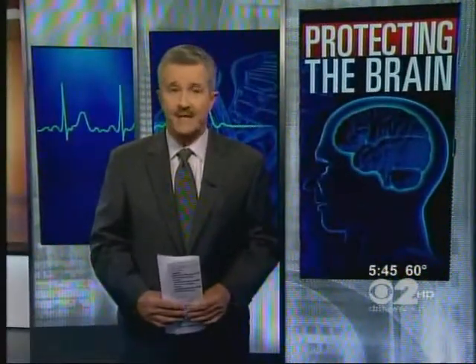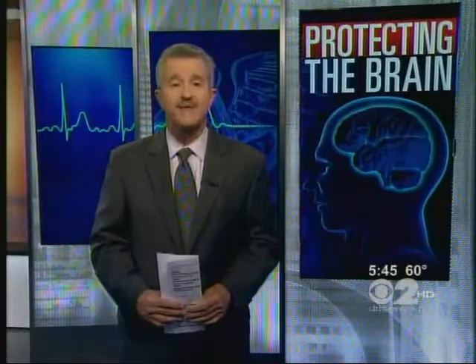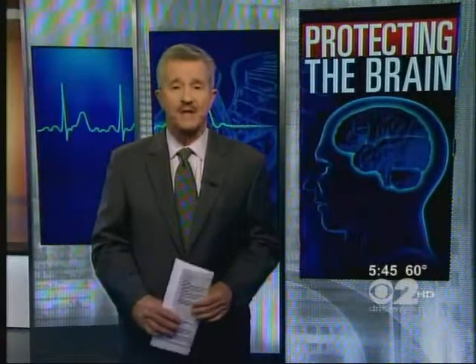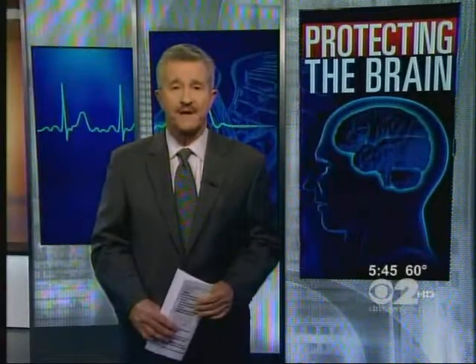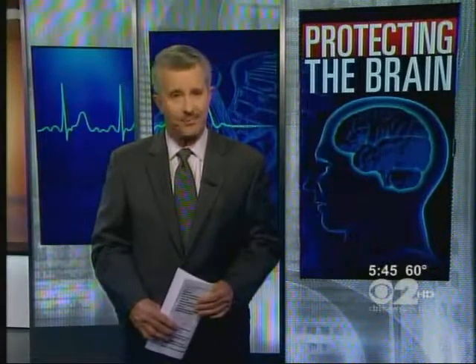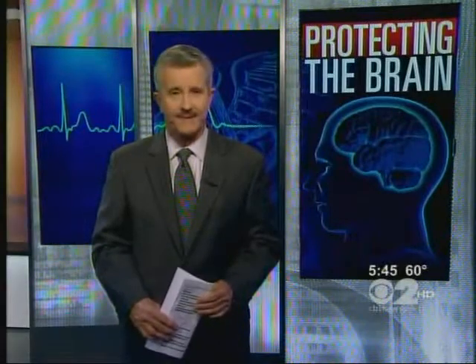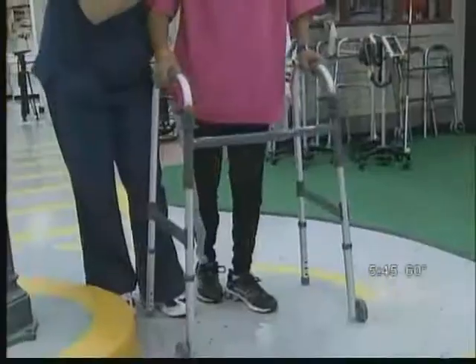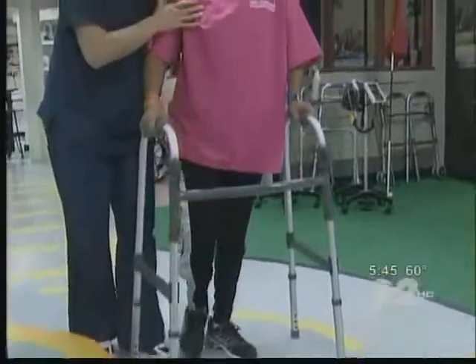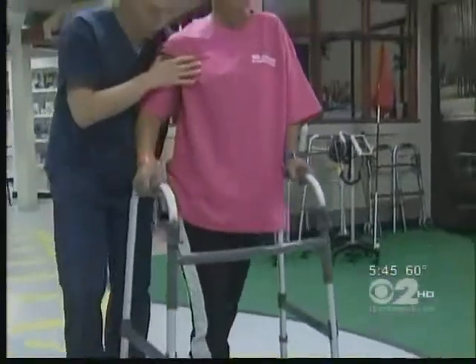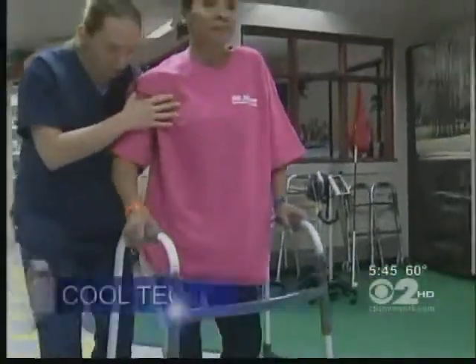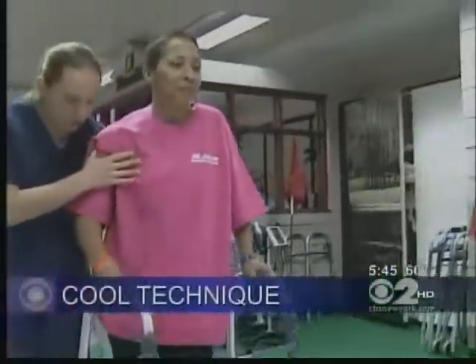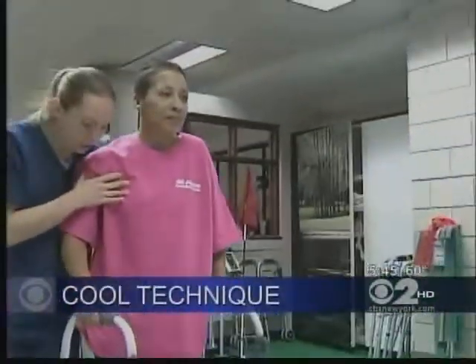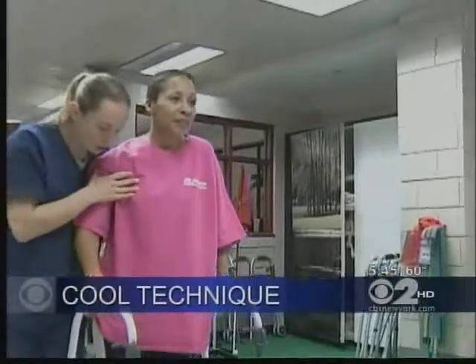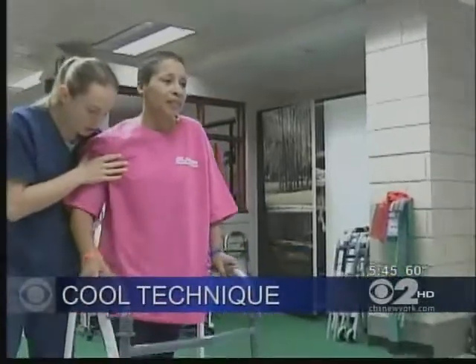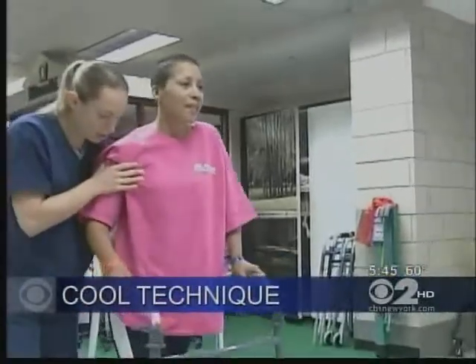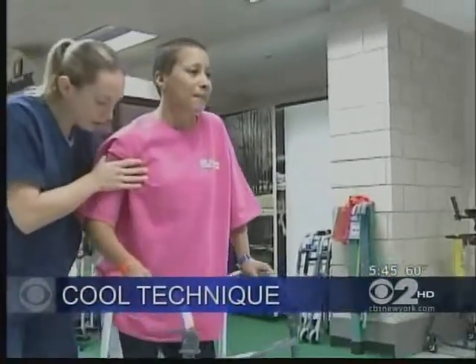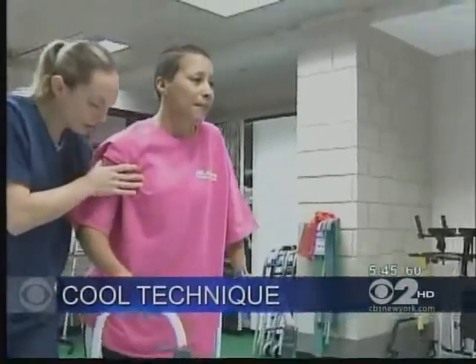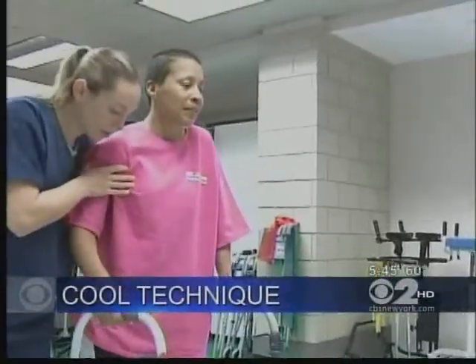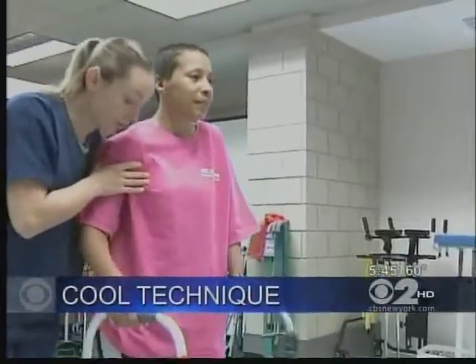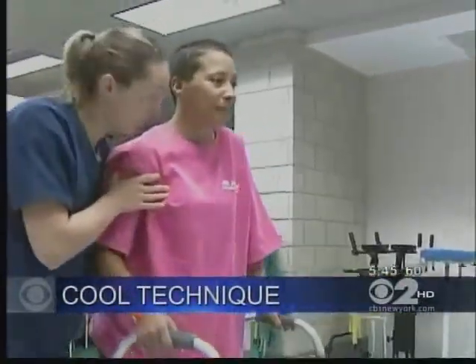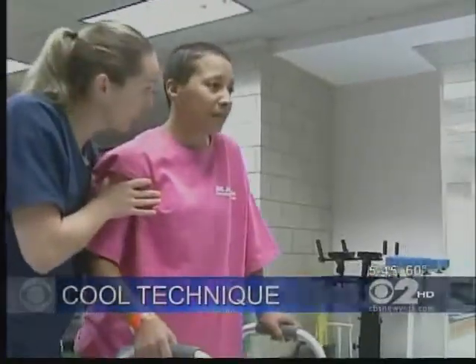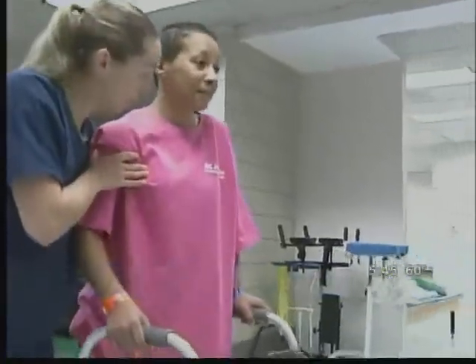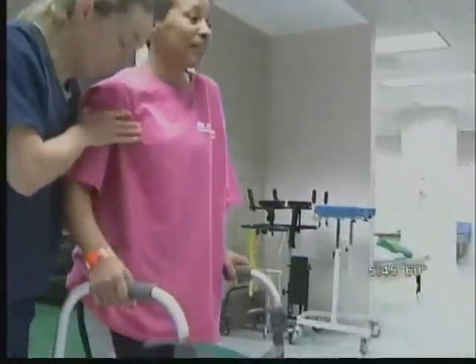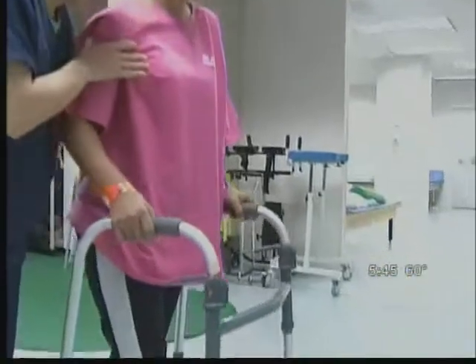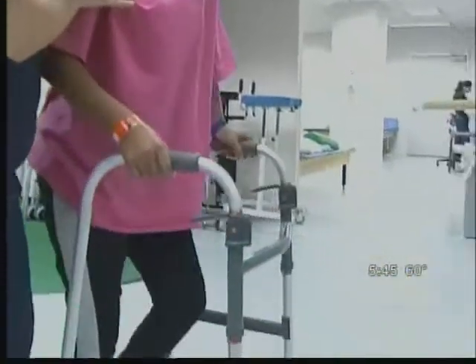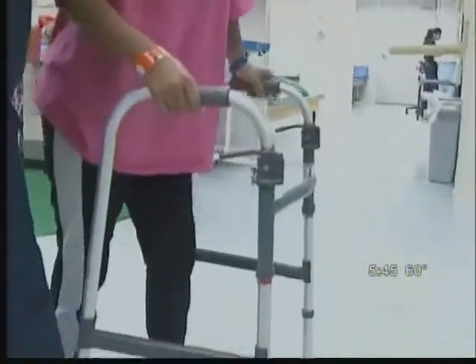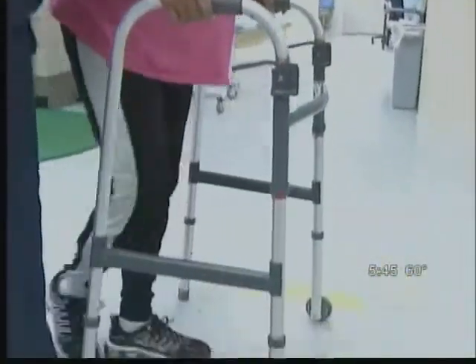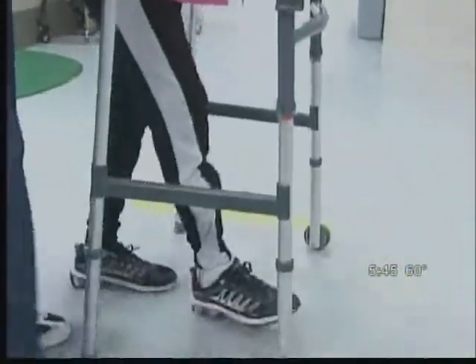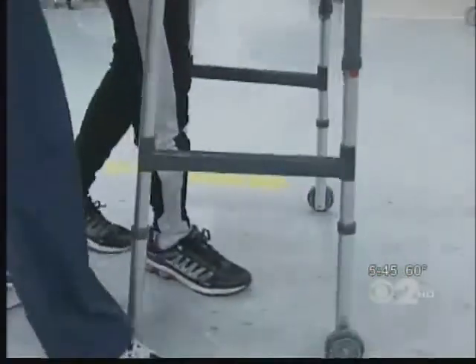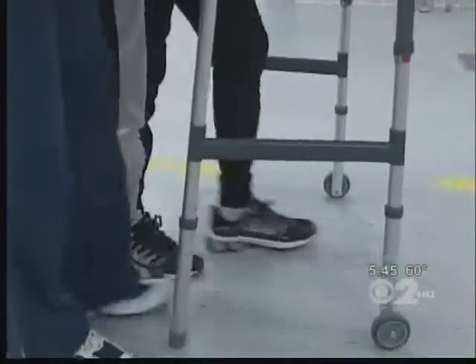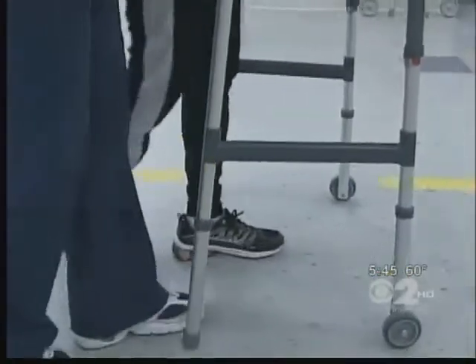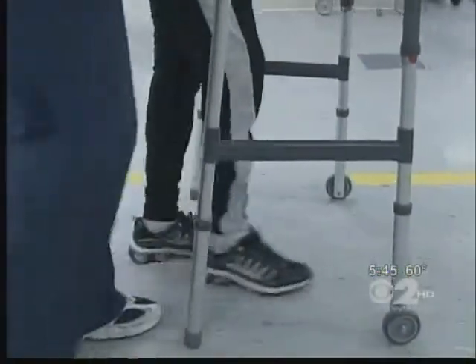It saved this woman's life and her brain. Maria Isalis Guzman has been doing intensive physical therapy for three months now, learning to walk again. It's hard work, but Maria does it gladly, considering what almost happened to her.